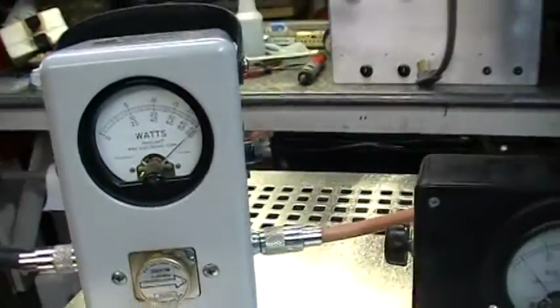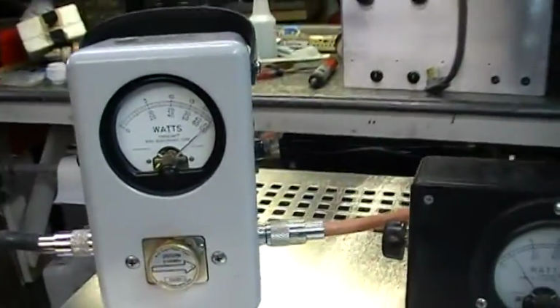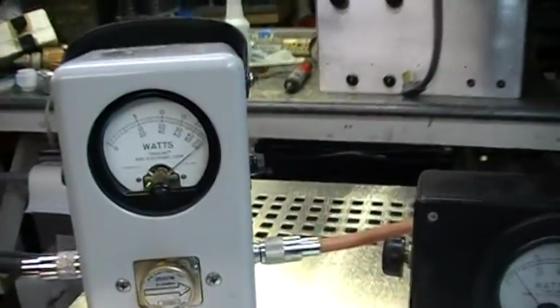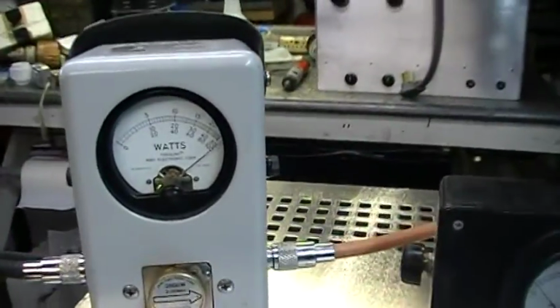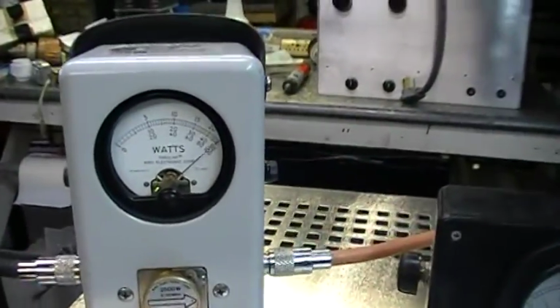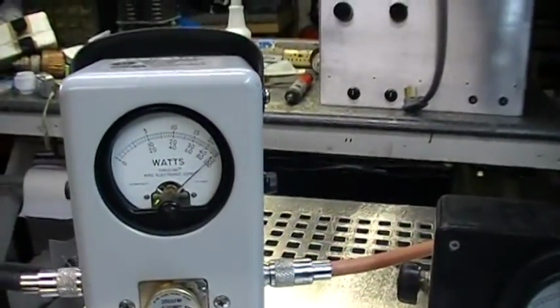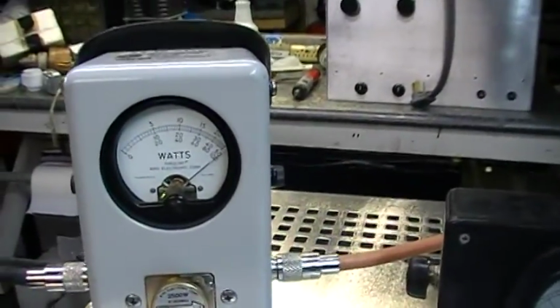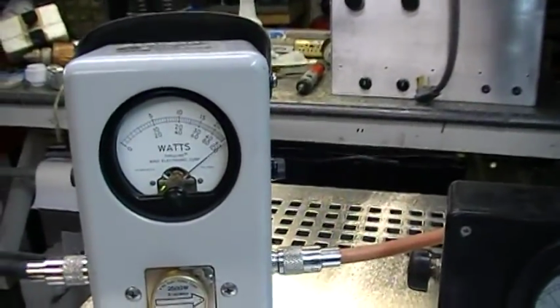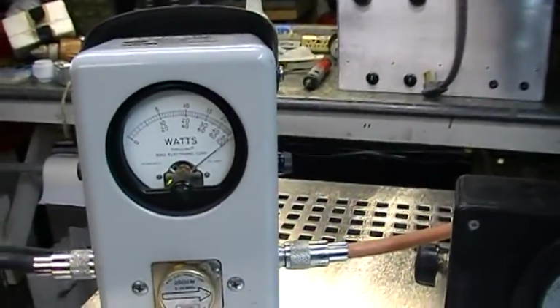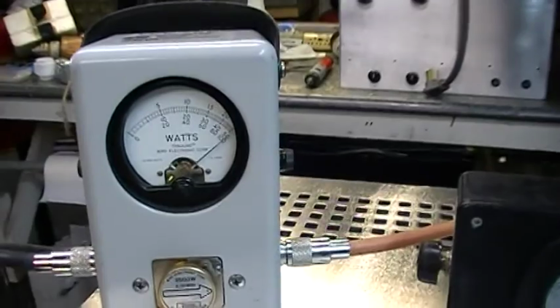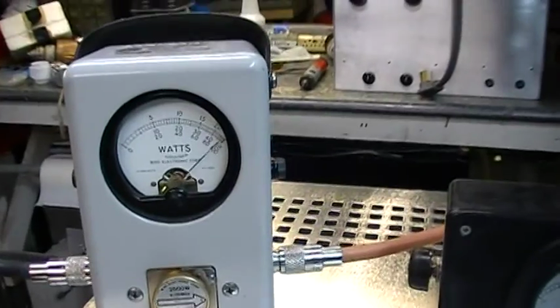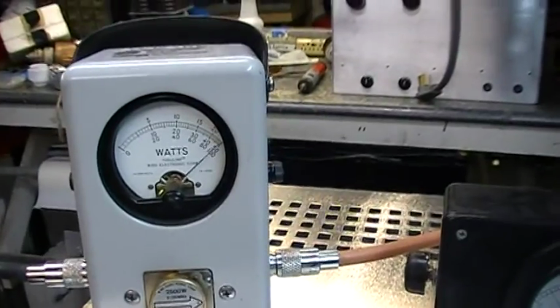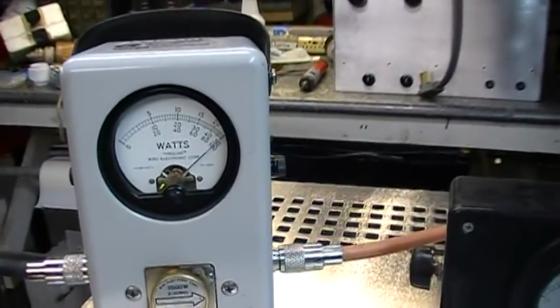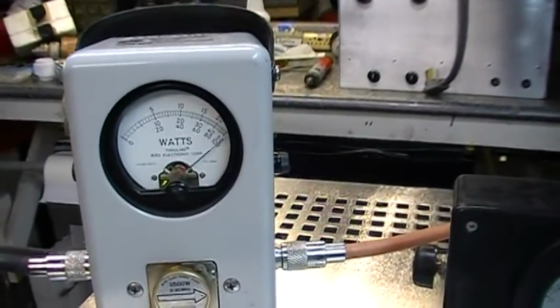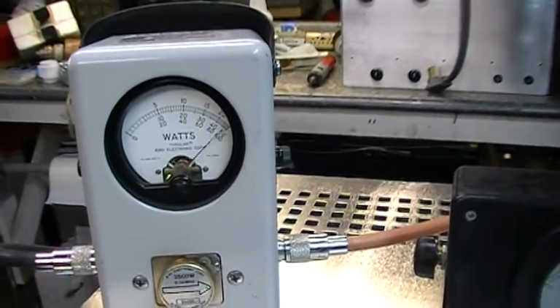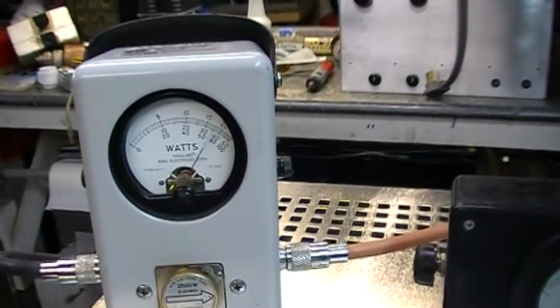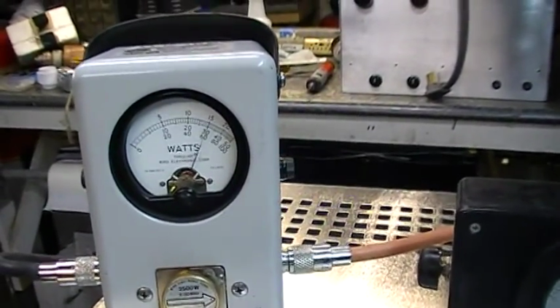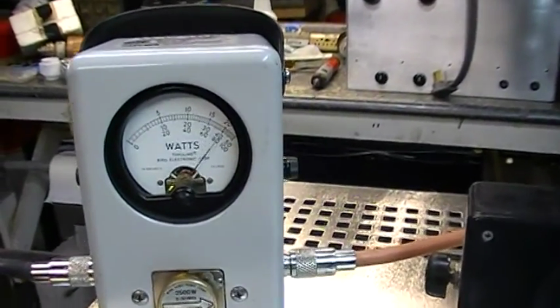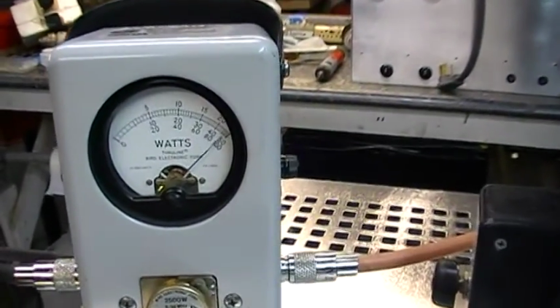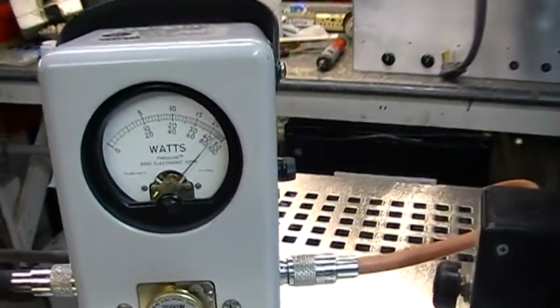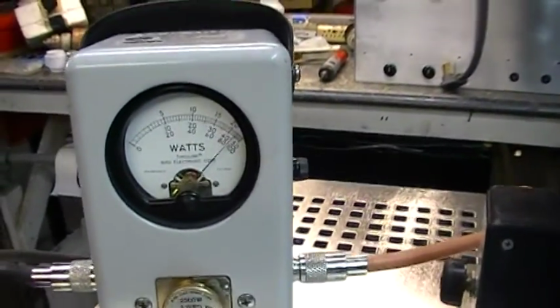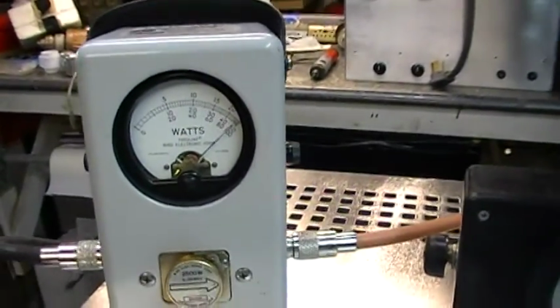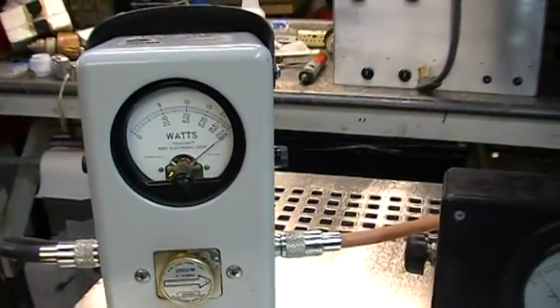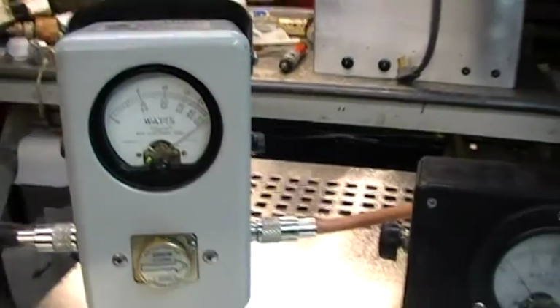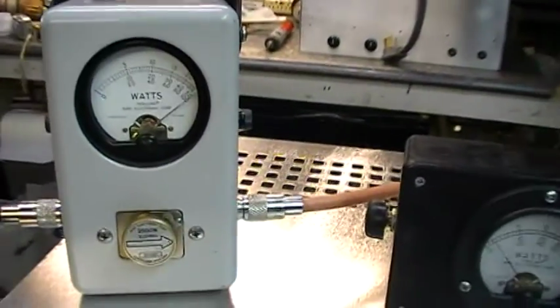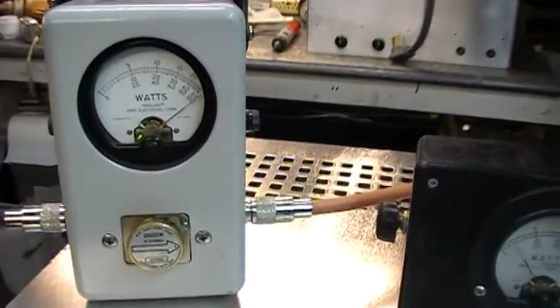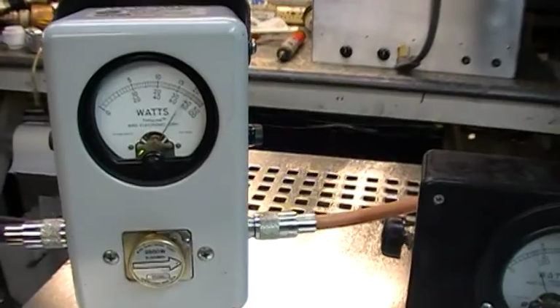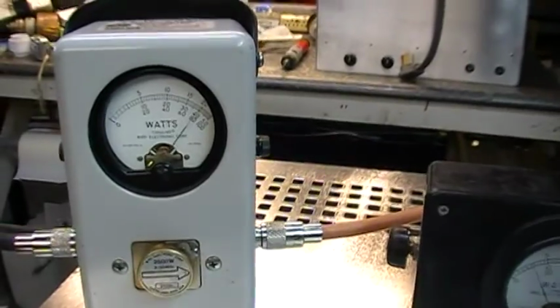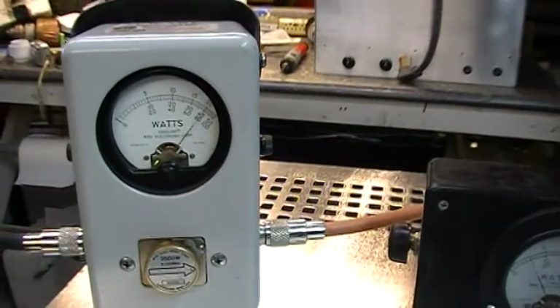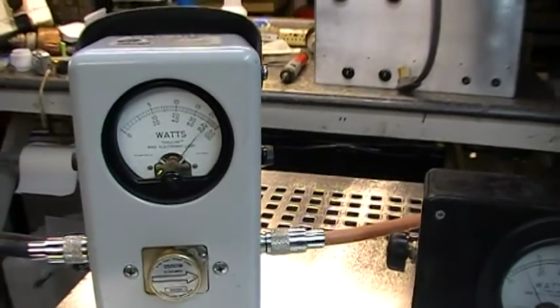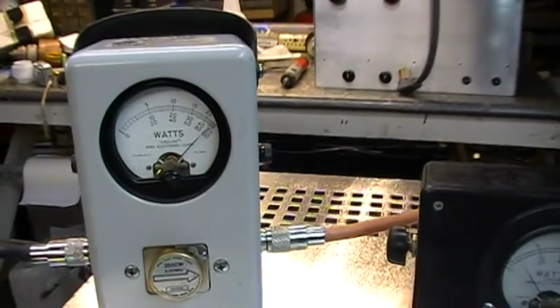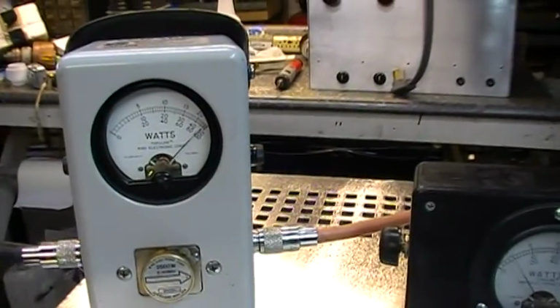This is a 3CX 150087 desktop, 120 volt model. So if you're looking for something that runs on 120 volts, this is what you're looking for.